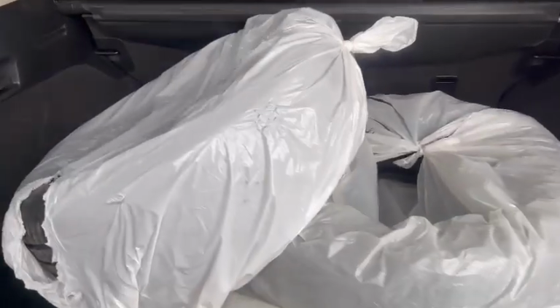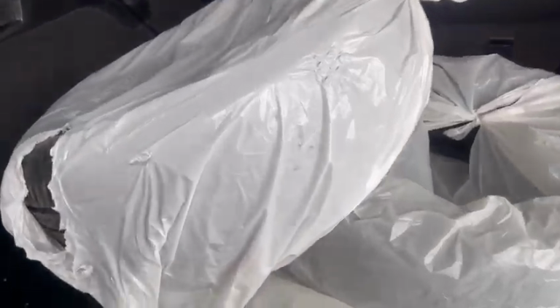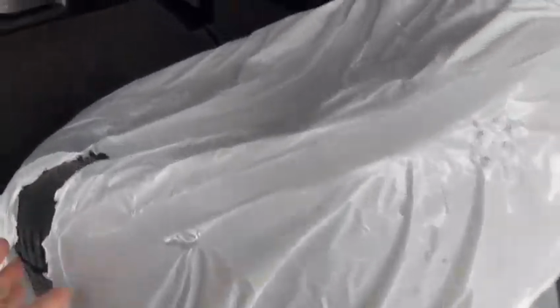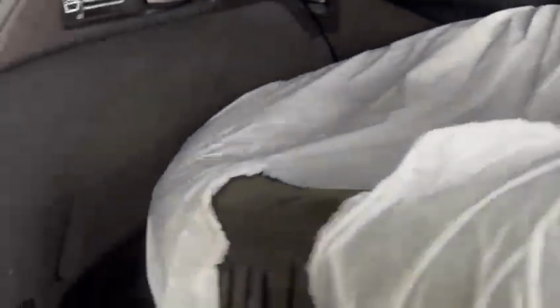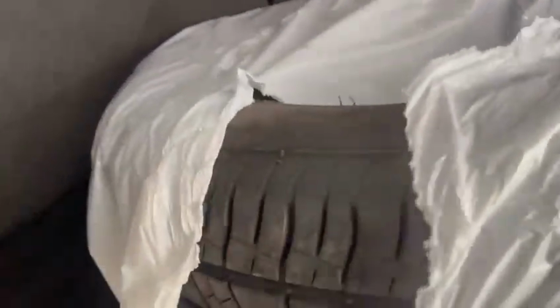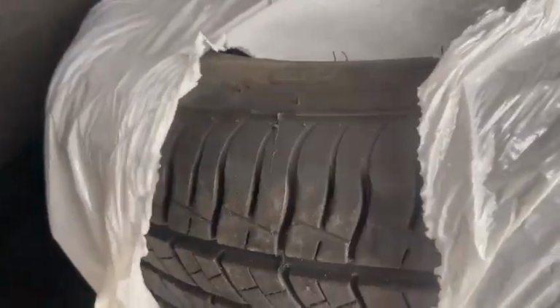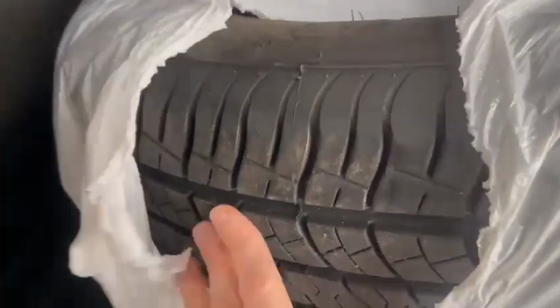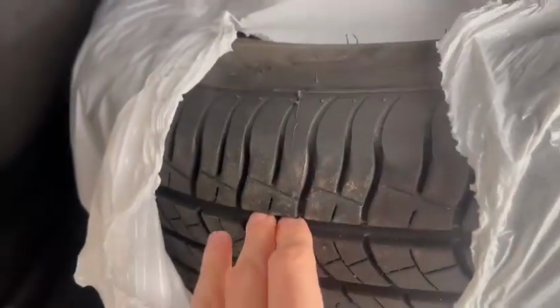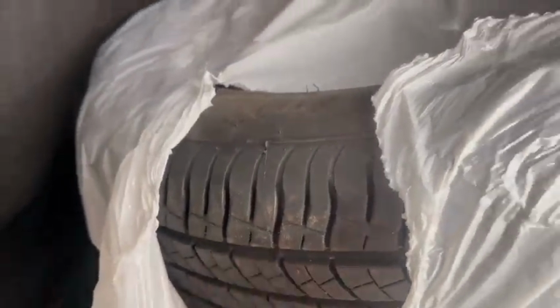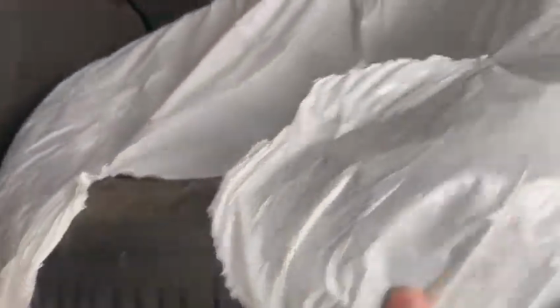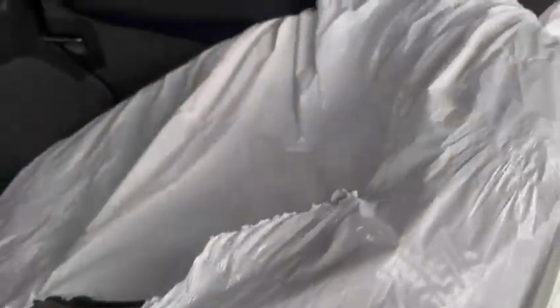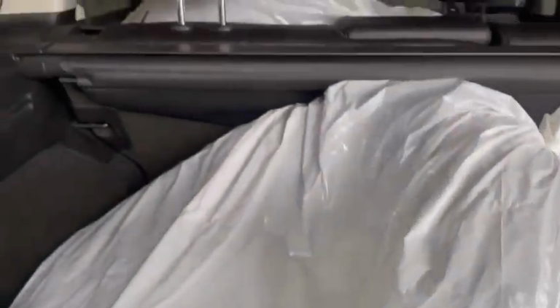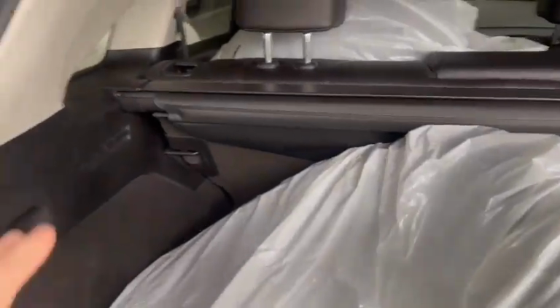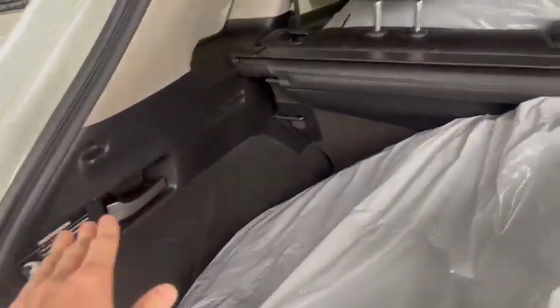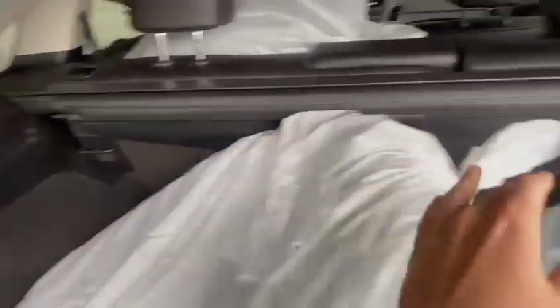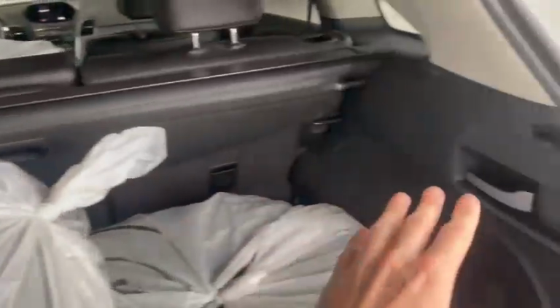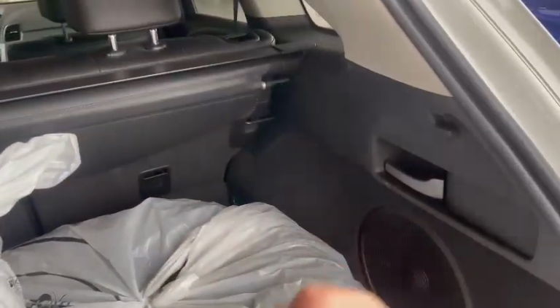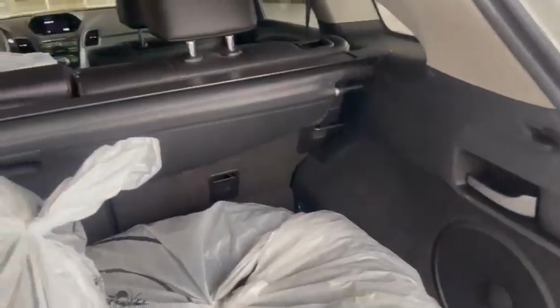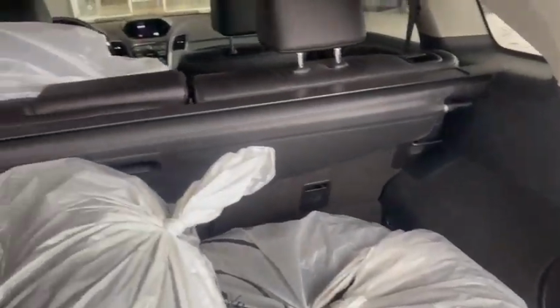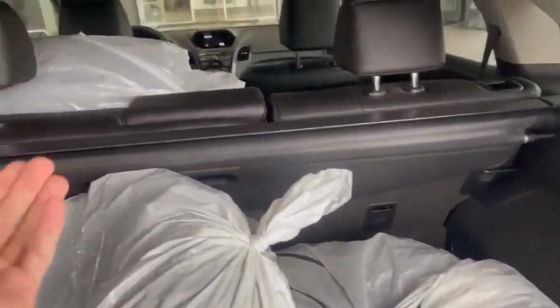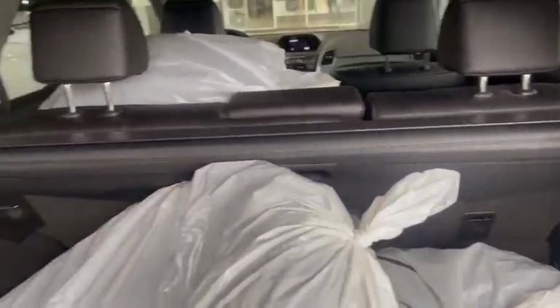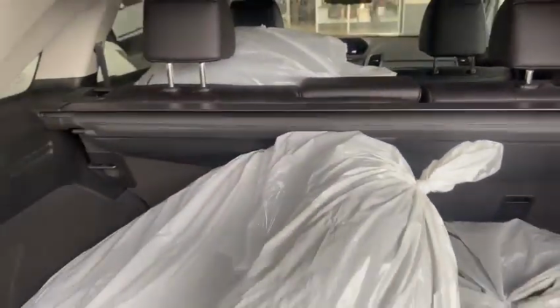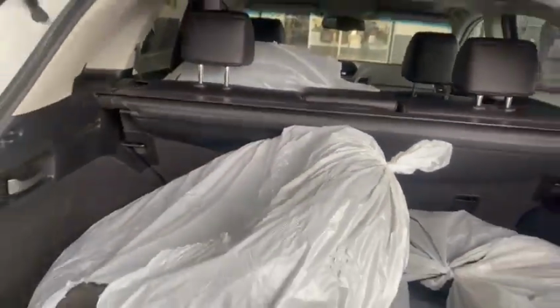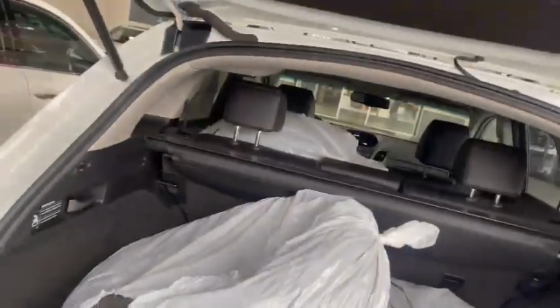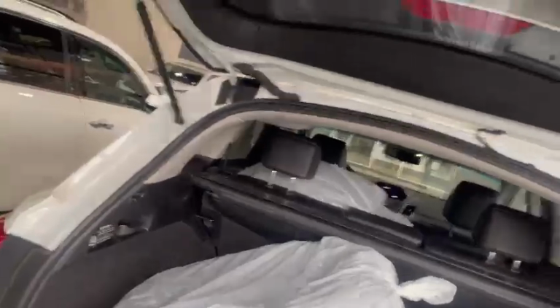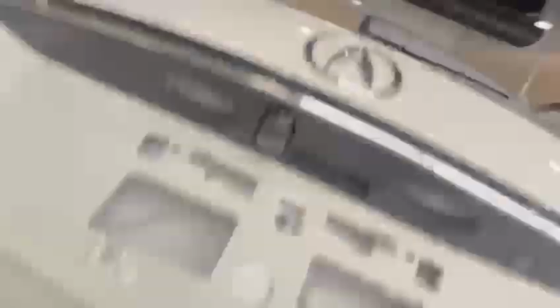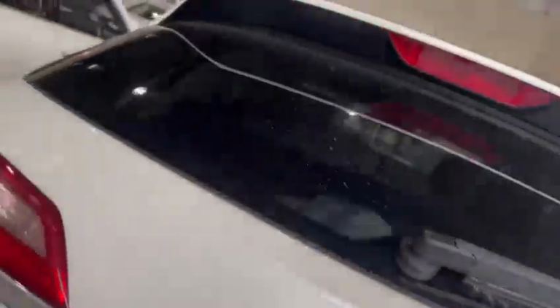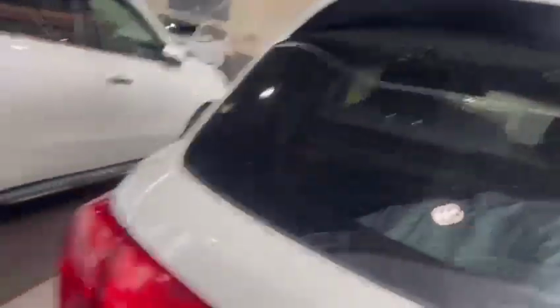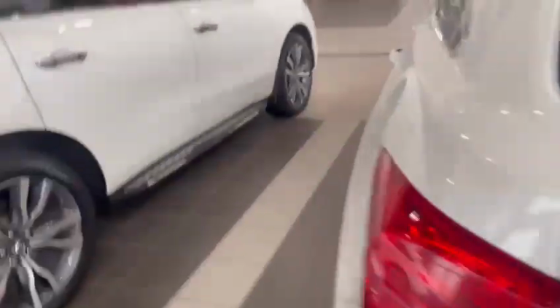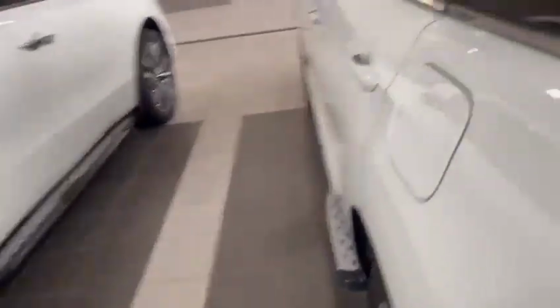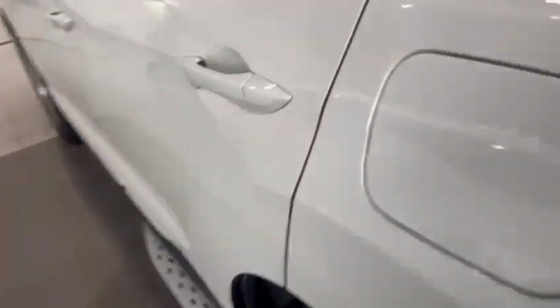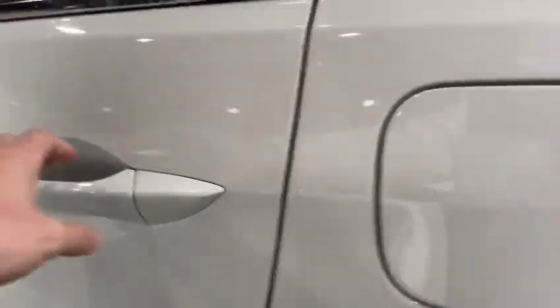This one also does come with a nice summer set — these are all-season tires with lots of tread left. The back seats also have a 60-40 split, so you simply just pull one of those handles. It also does come with the privacy cover there for you.